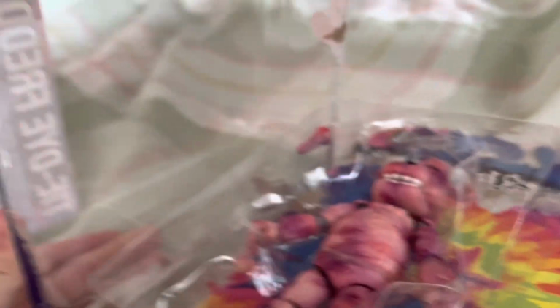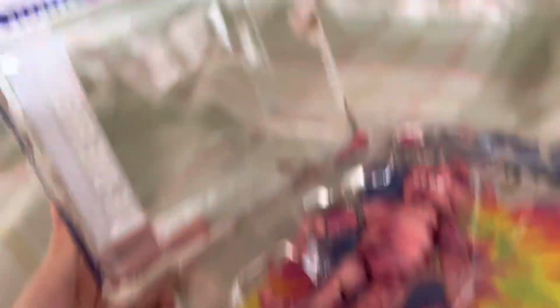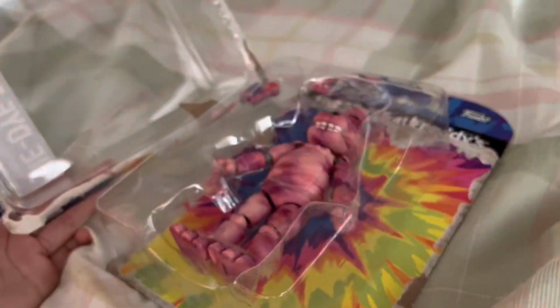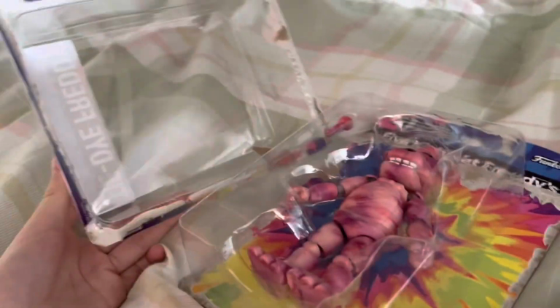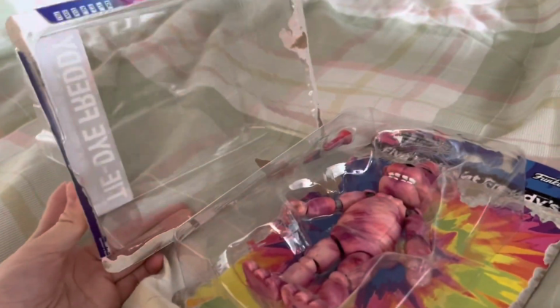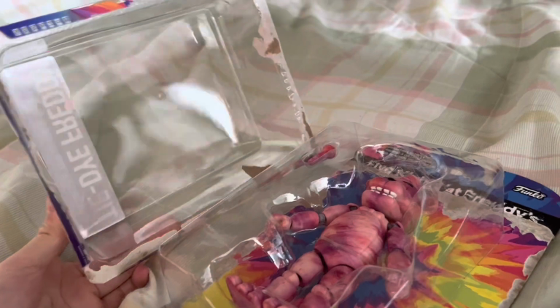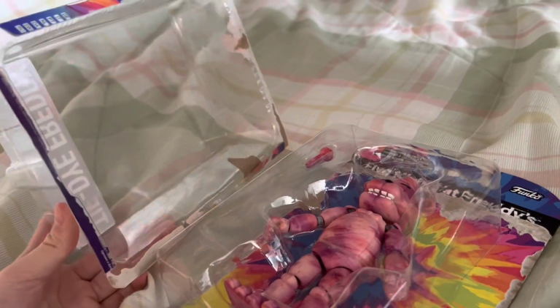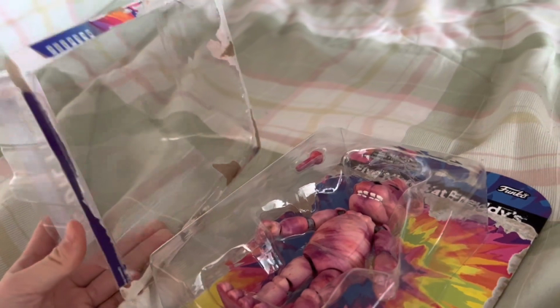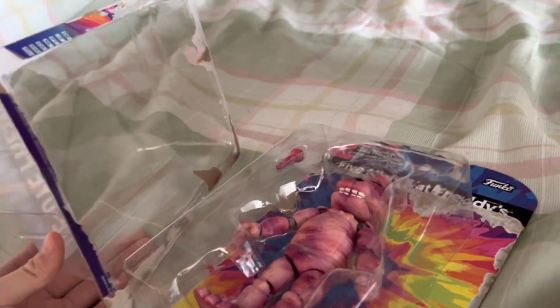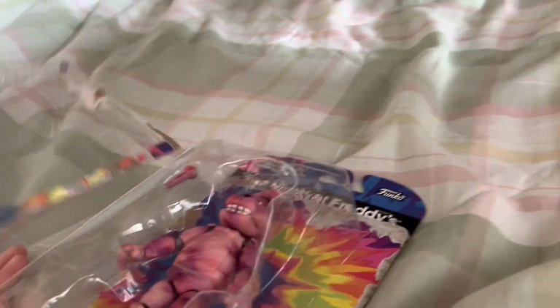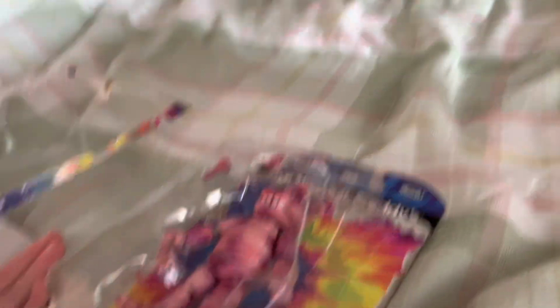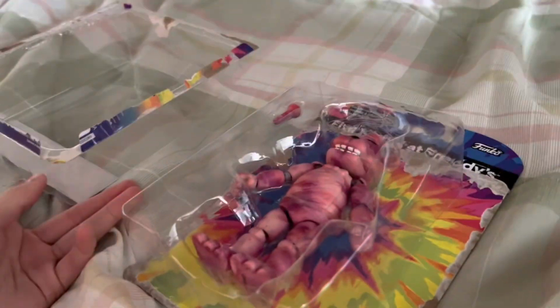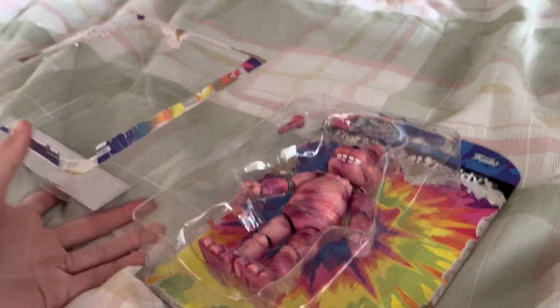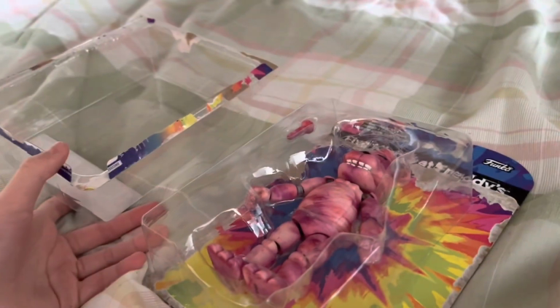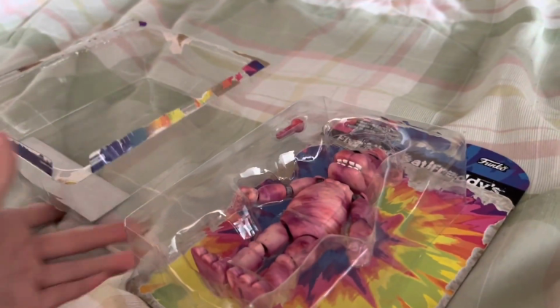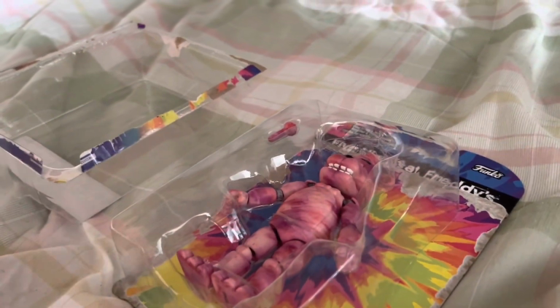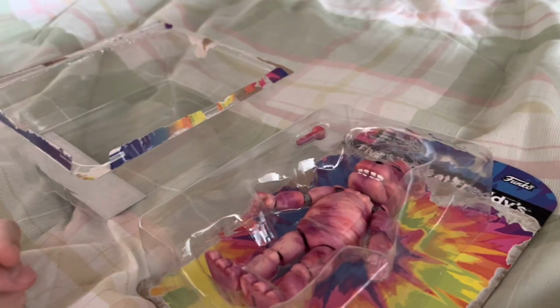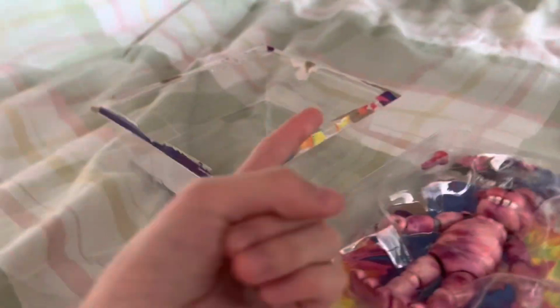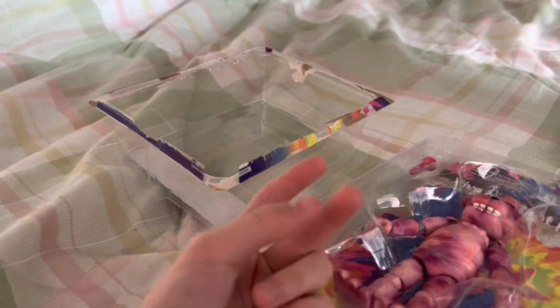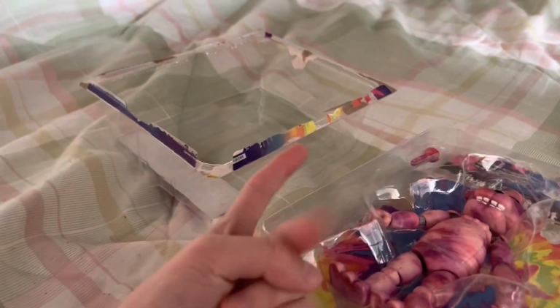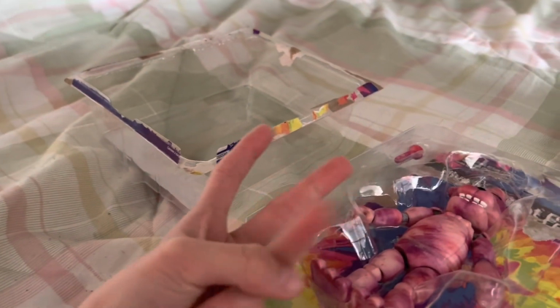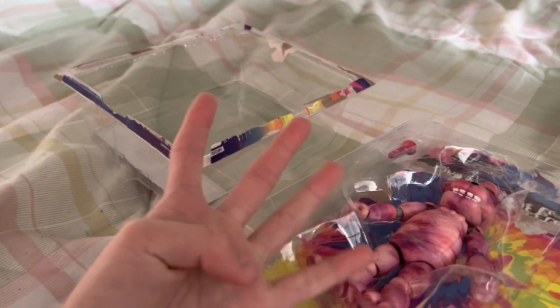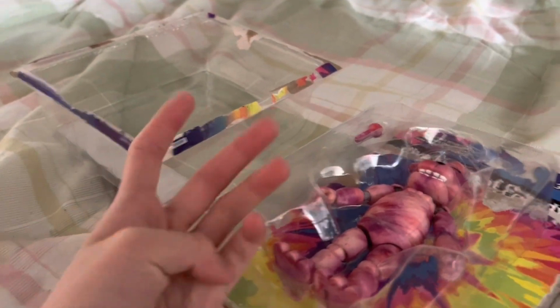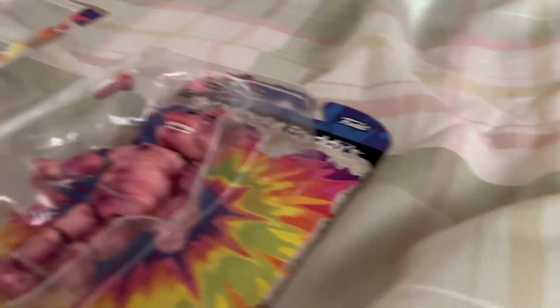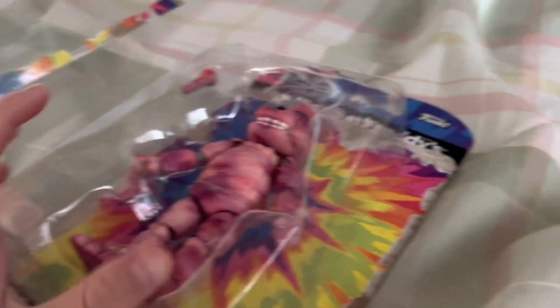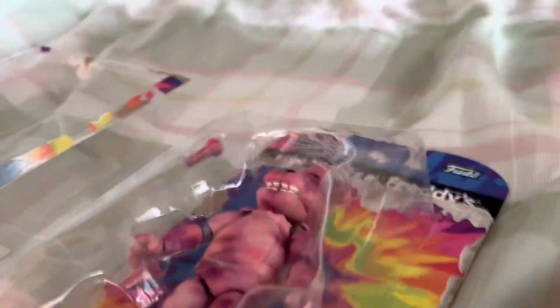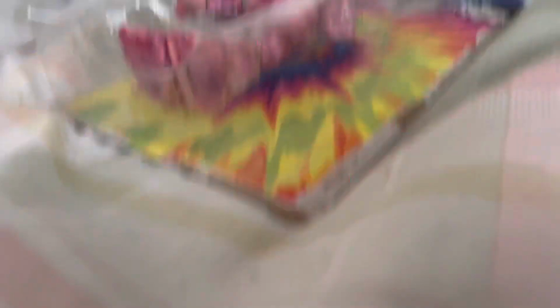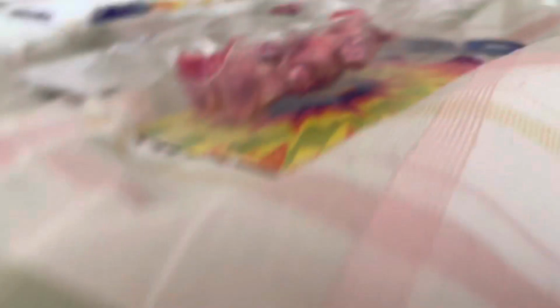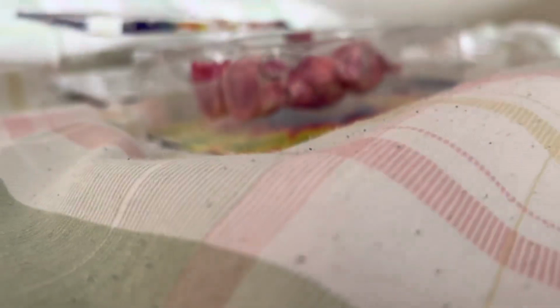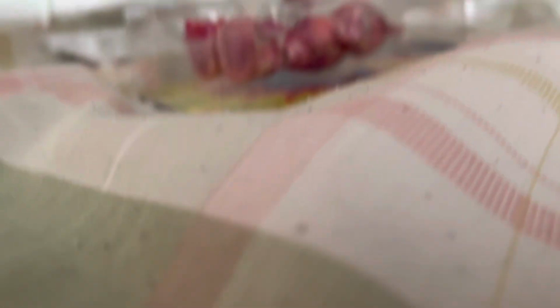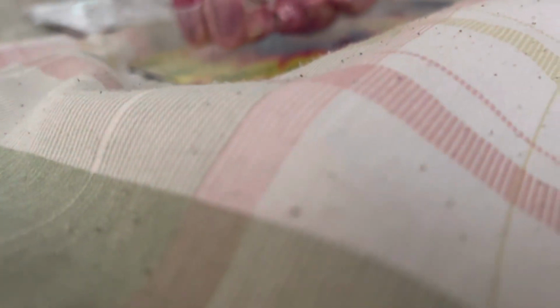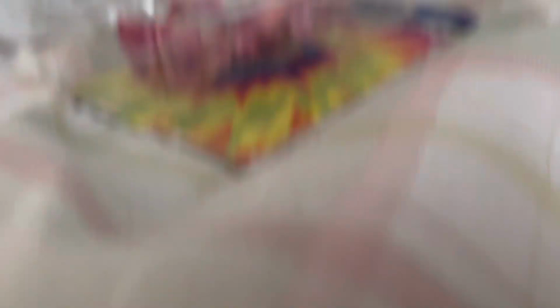I opened this in the car — we went to Target today, and I saw all of them: Freddy, Bonnie, Chica, Foxy. I couldn't choose, I didn't know which one to choose.